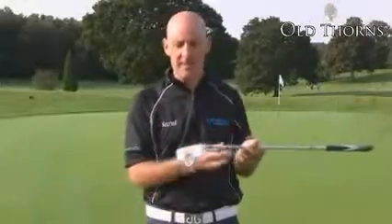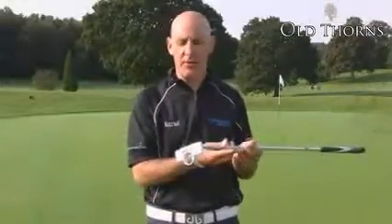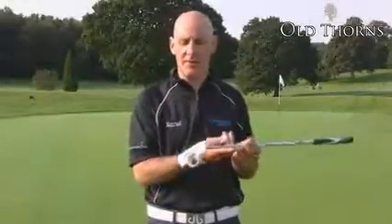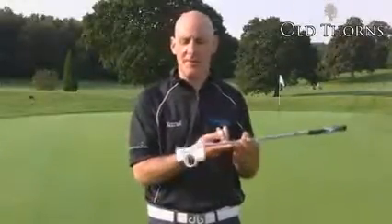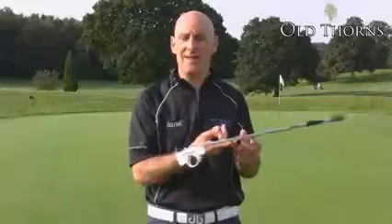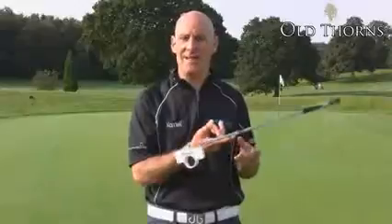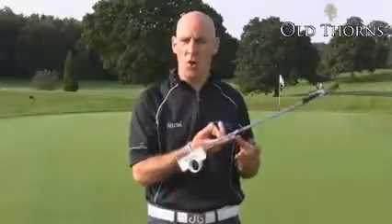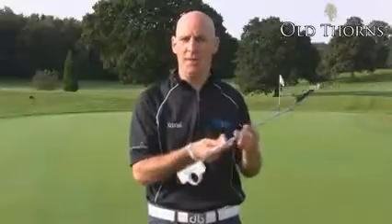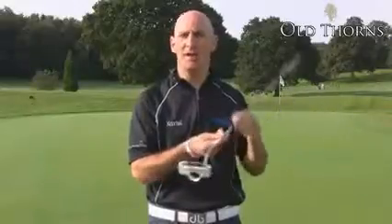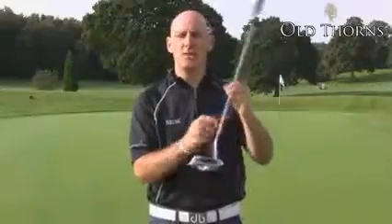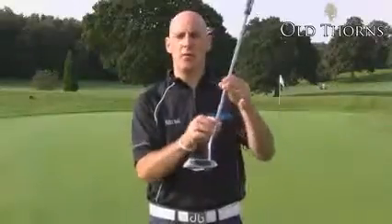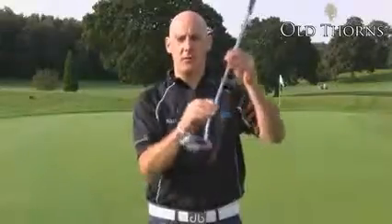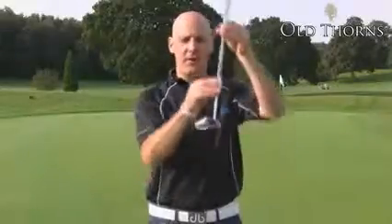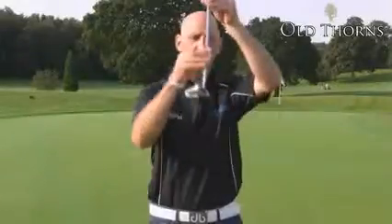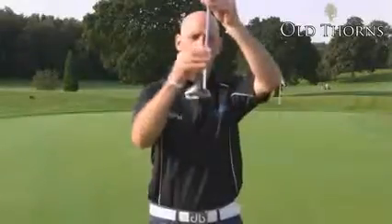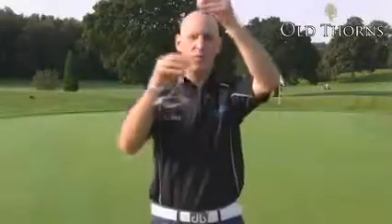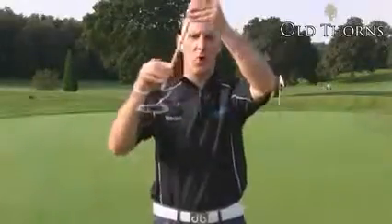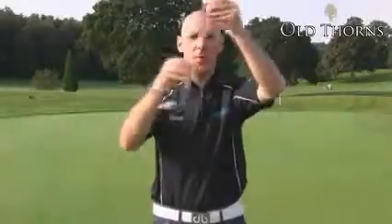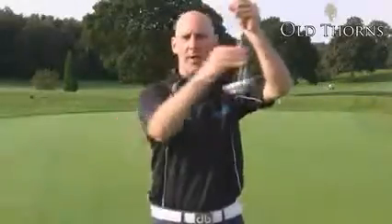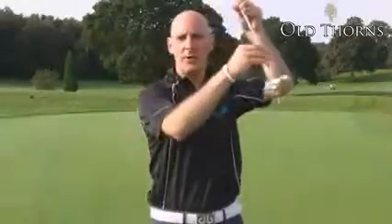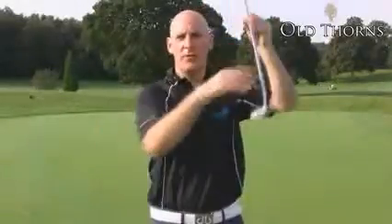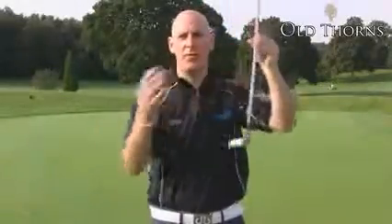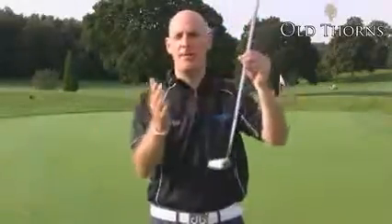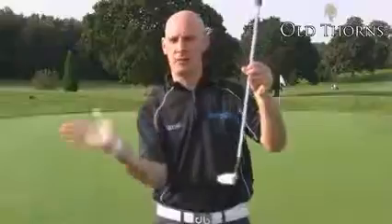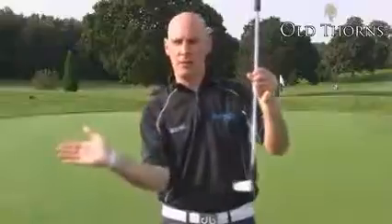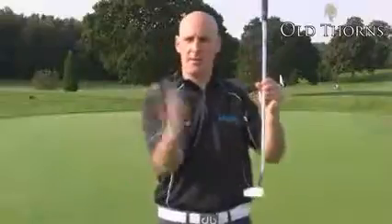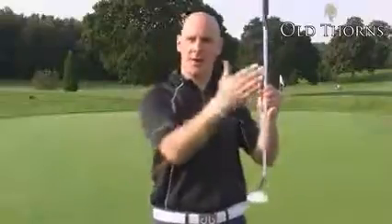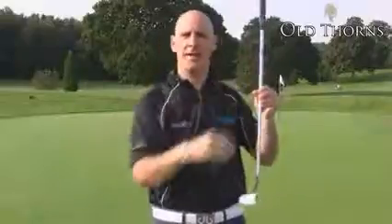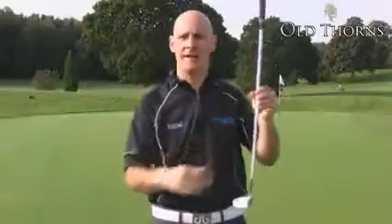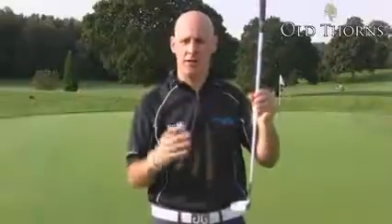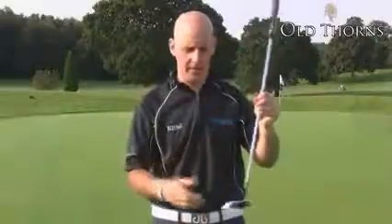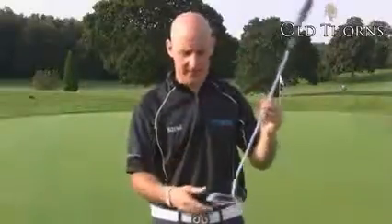This putter is also slightly toe weighted, so it's going to suit players whose putting stroke opens and closes through impact. It really wants to turn and get square at impact.